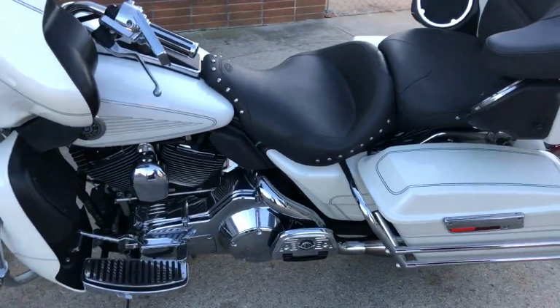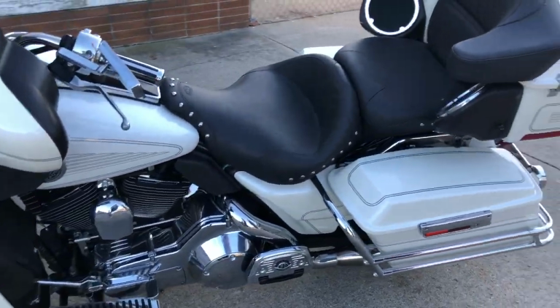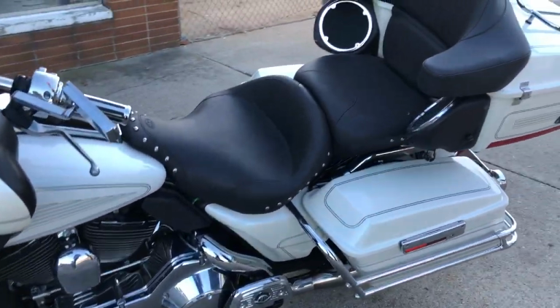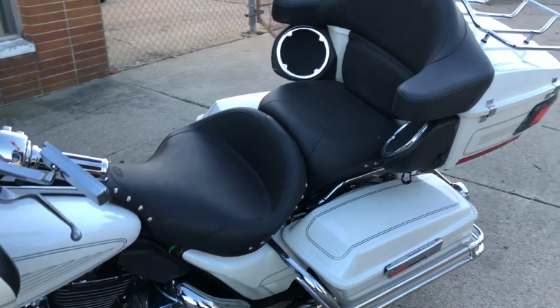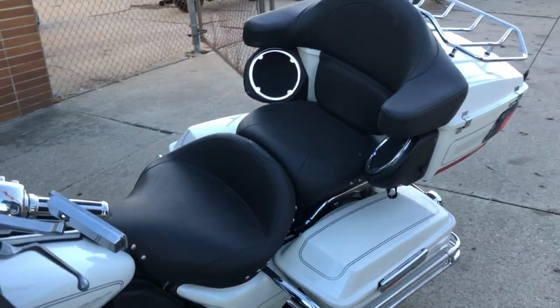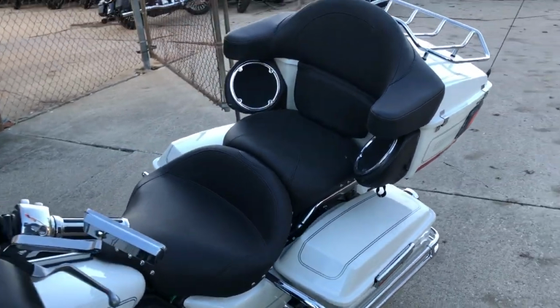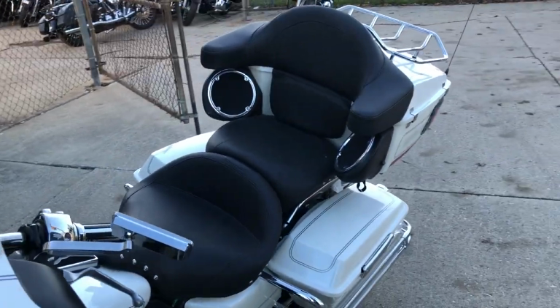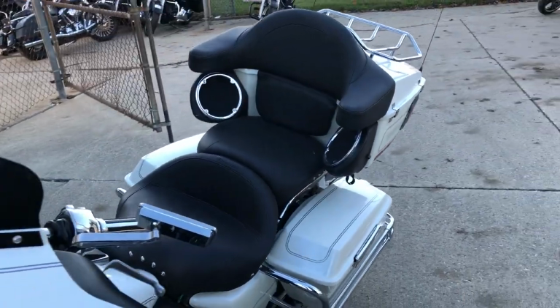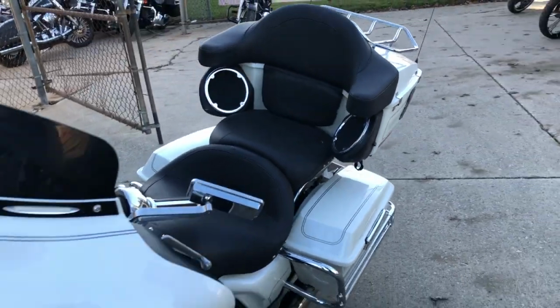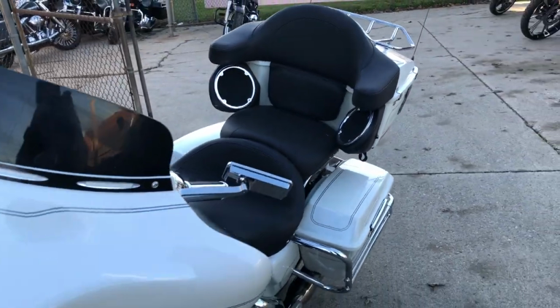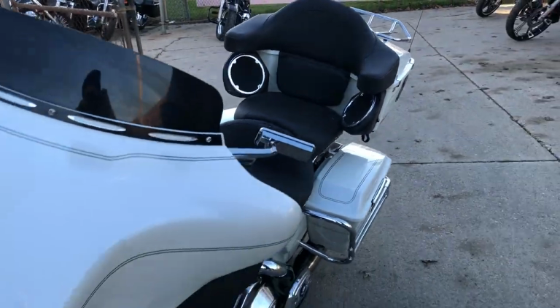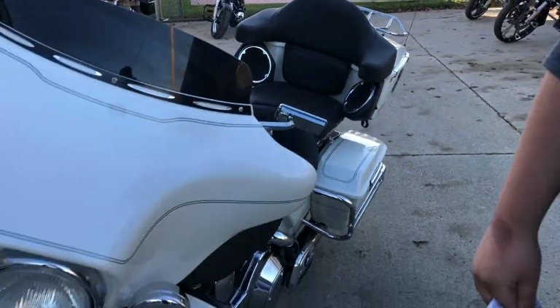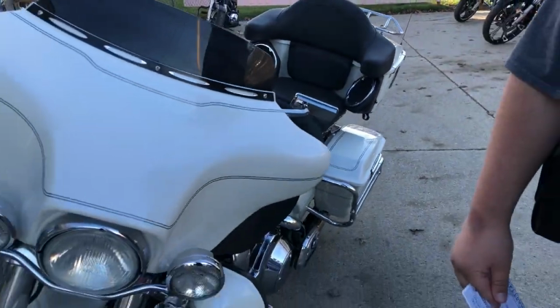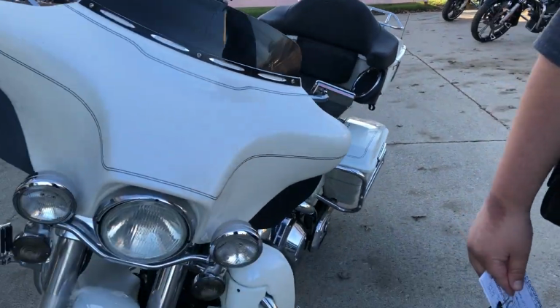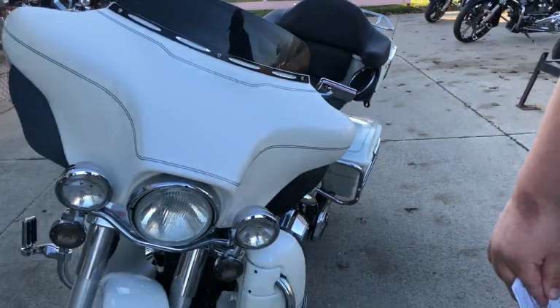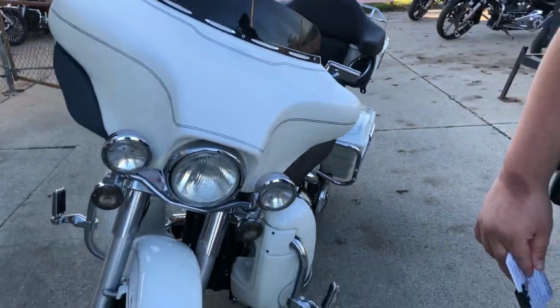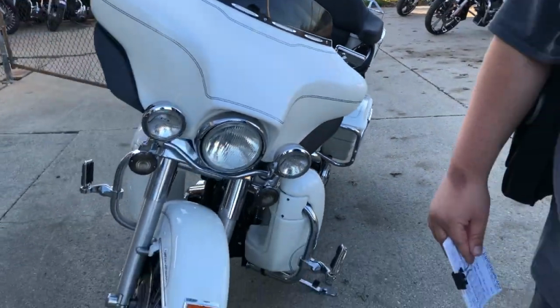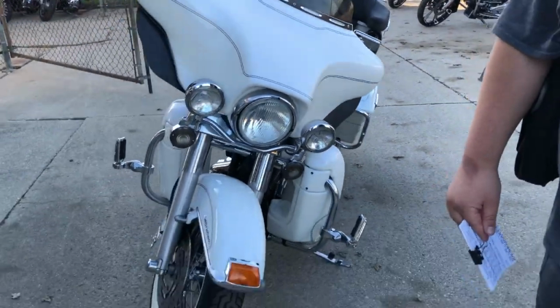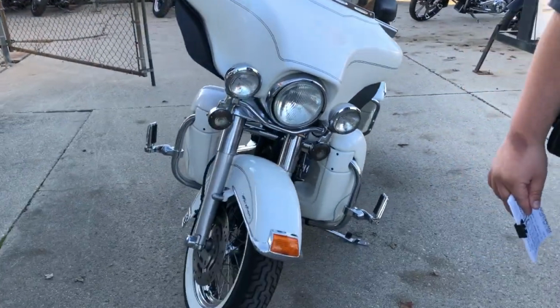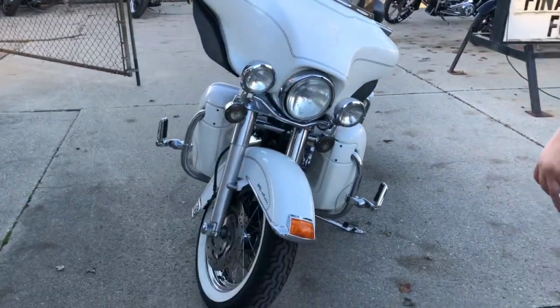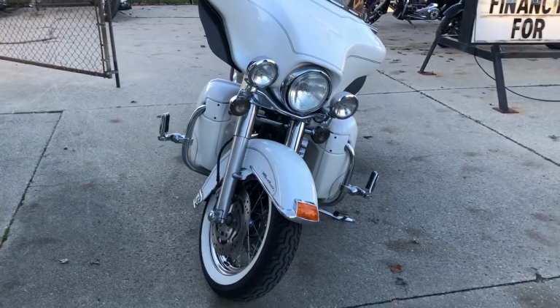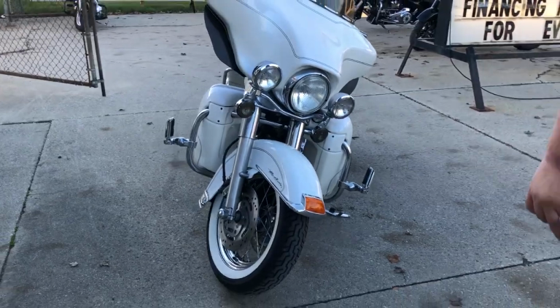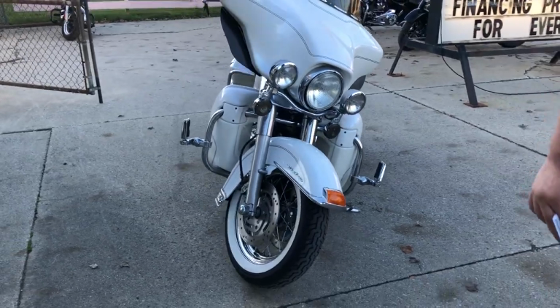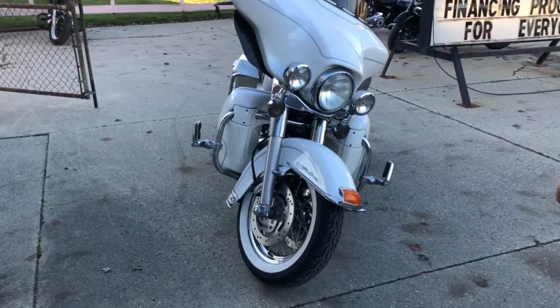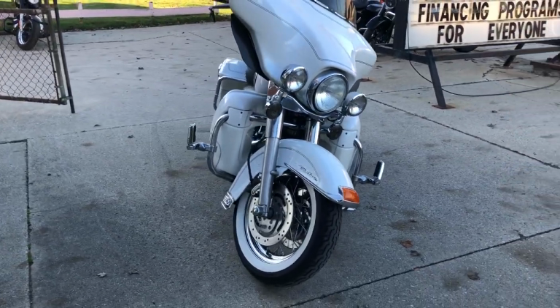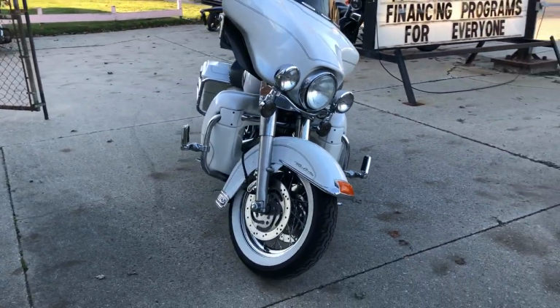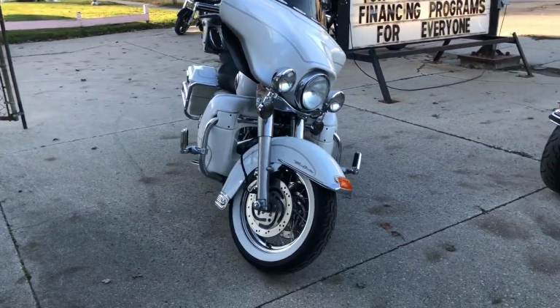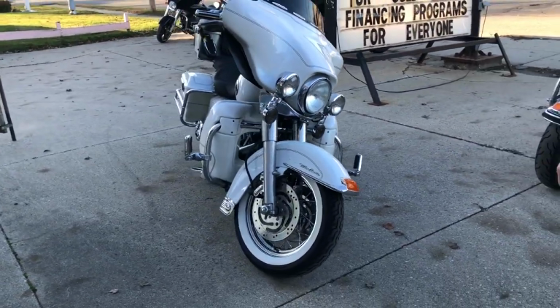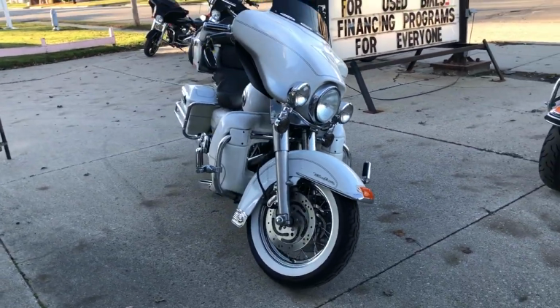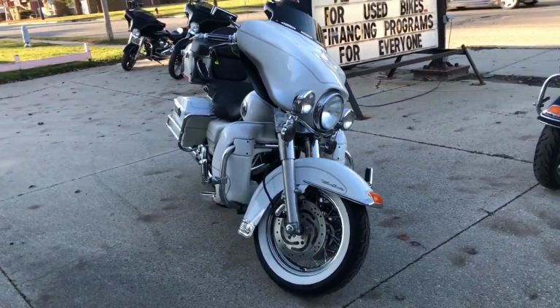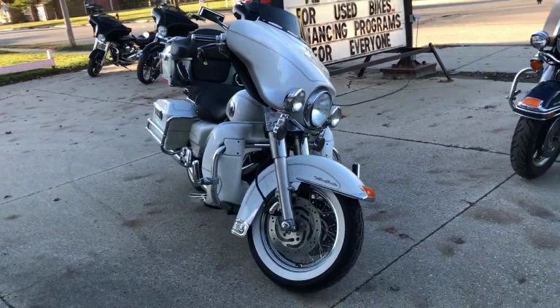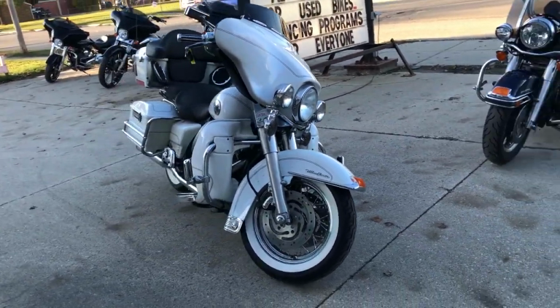Just serviced it to deal with. This one is ready to go — don't miss it. That's a 2004 Ultra Classic, fuel injected, only $8,999.